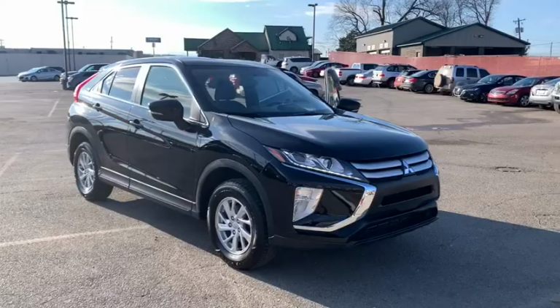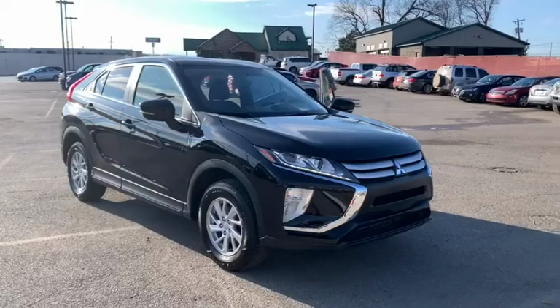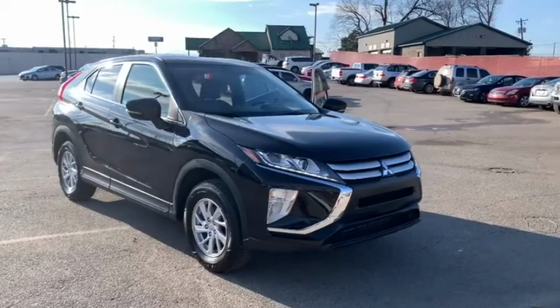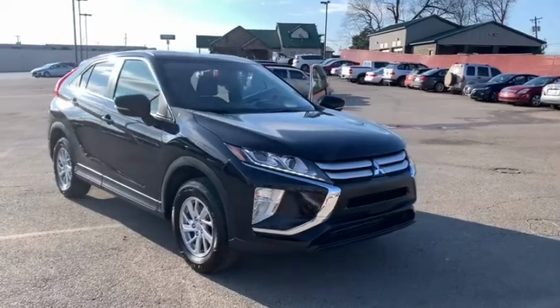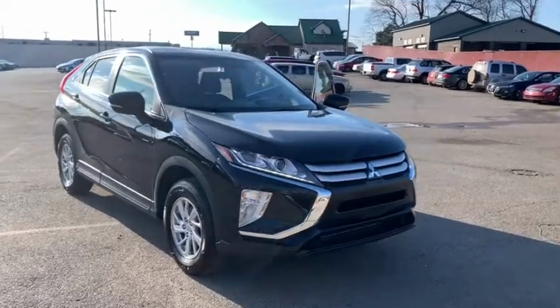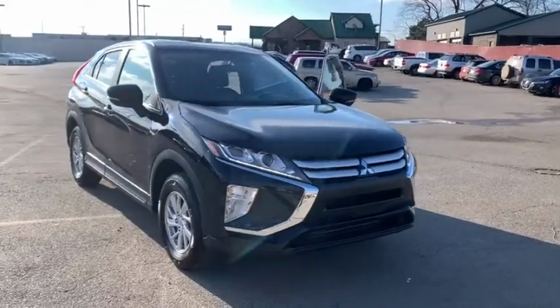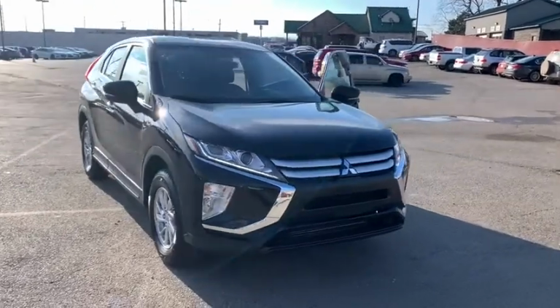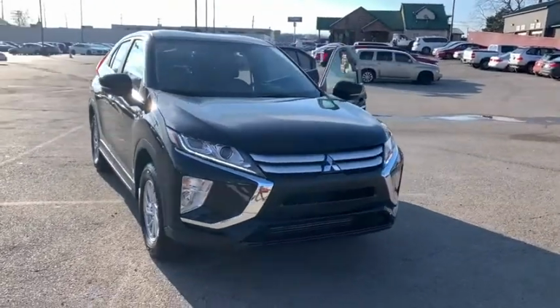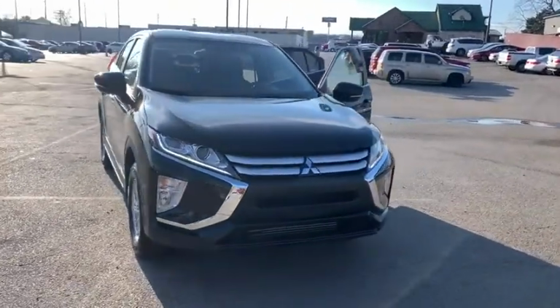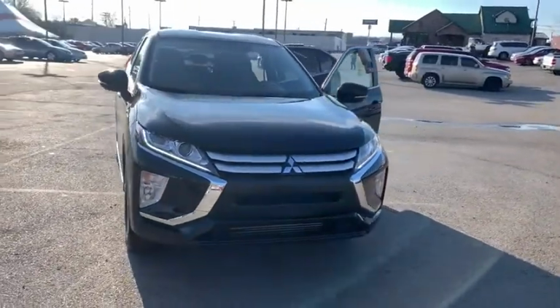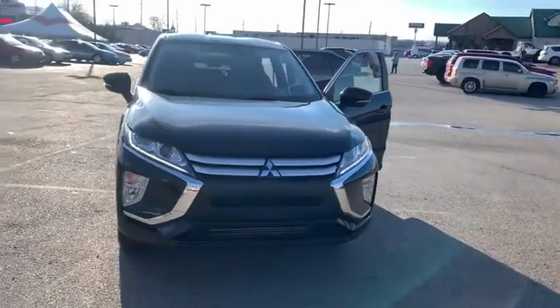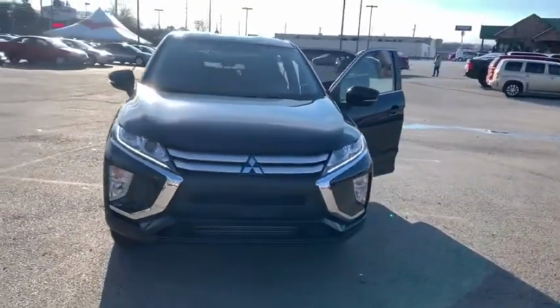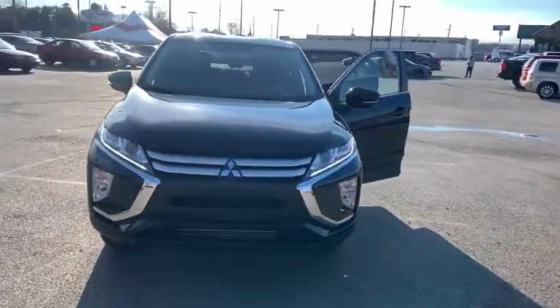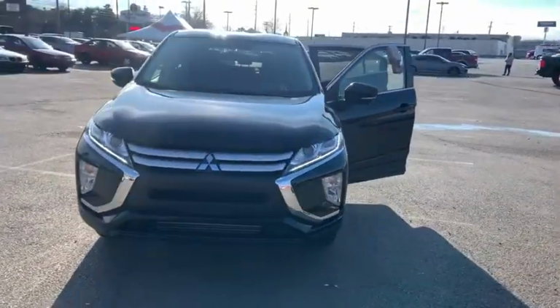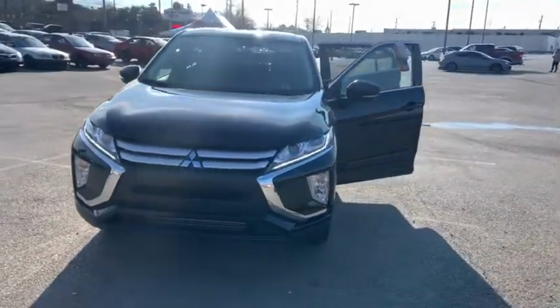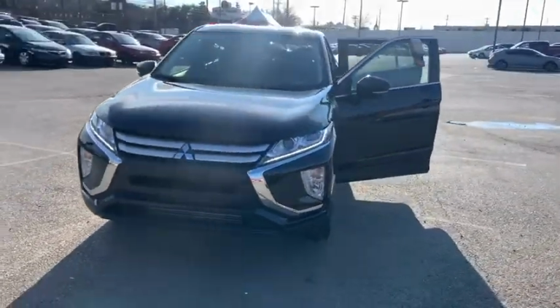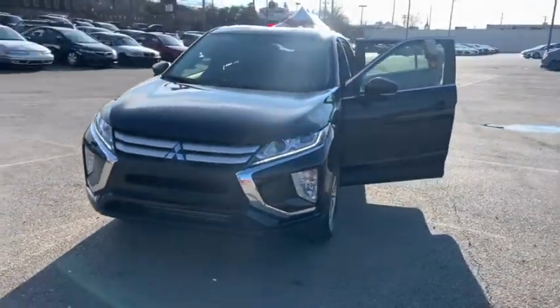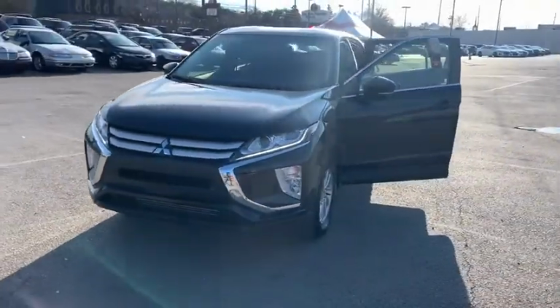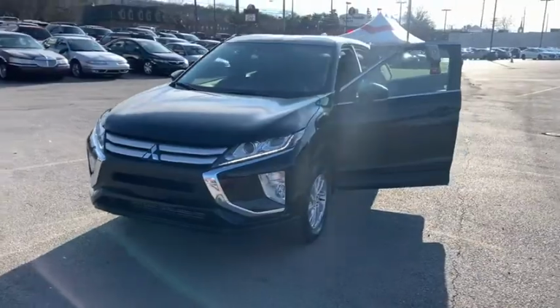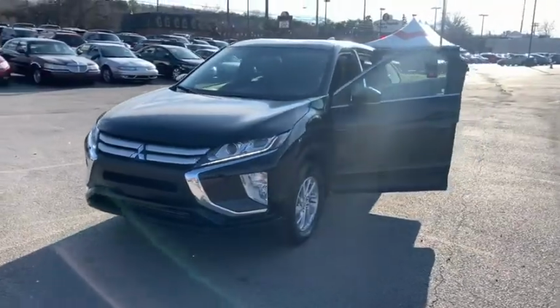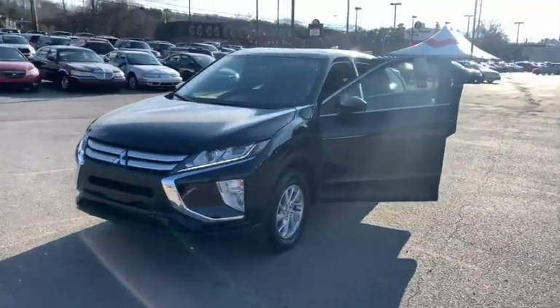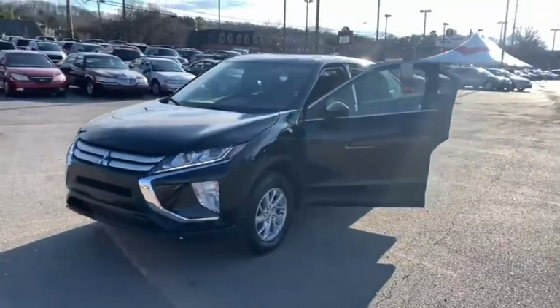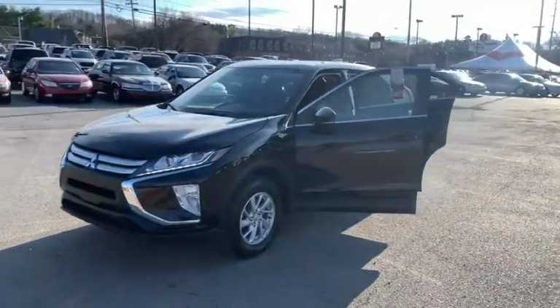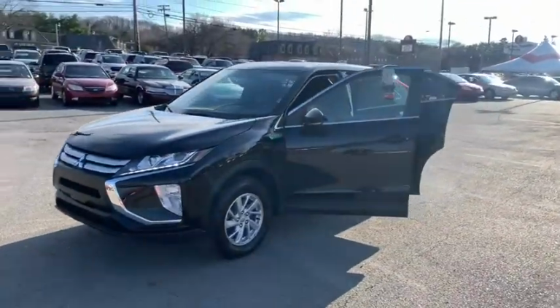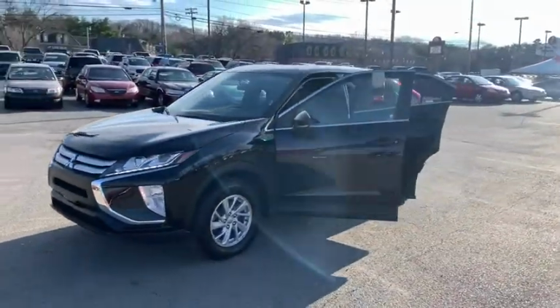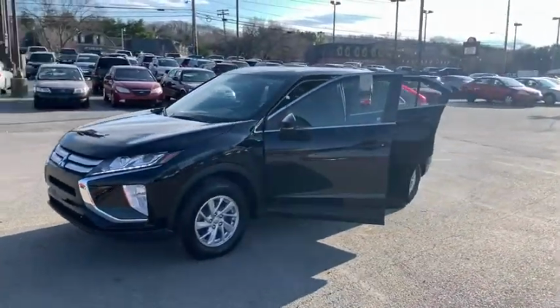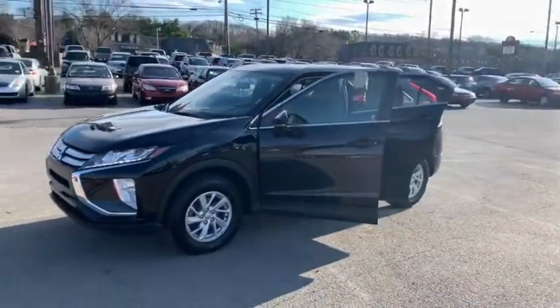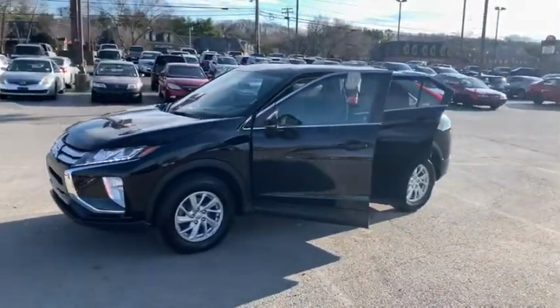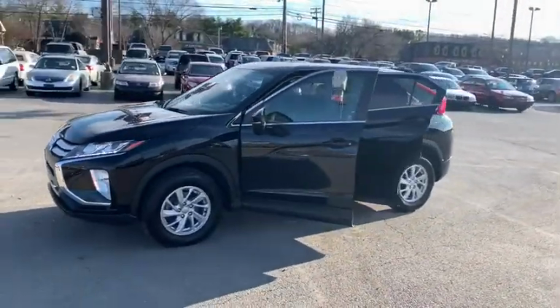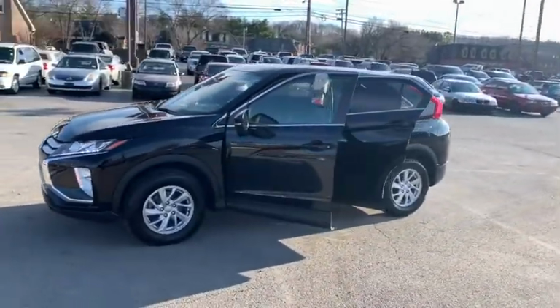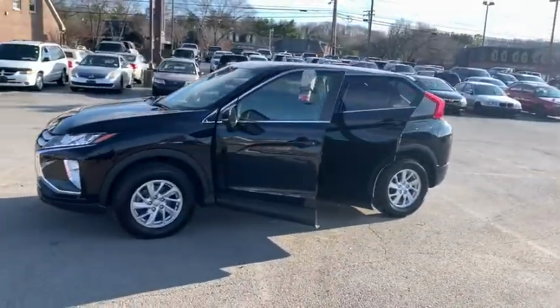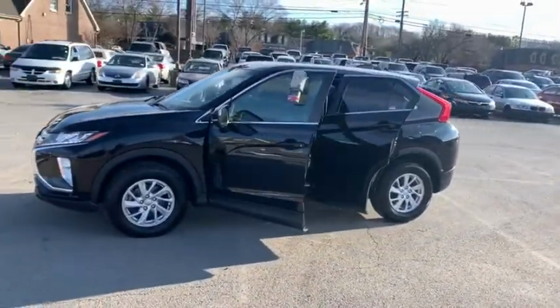We are pleased to show you the 2019 Mitsubishi Eclipse Cross. The Mitsubishi Eclipse Cross is a good-looking crossover with bold styling.